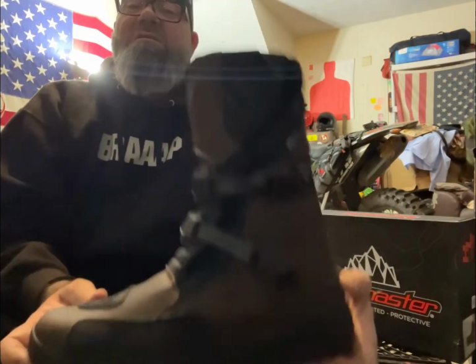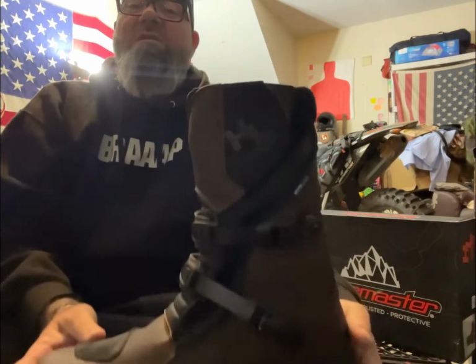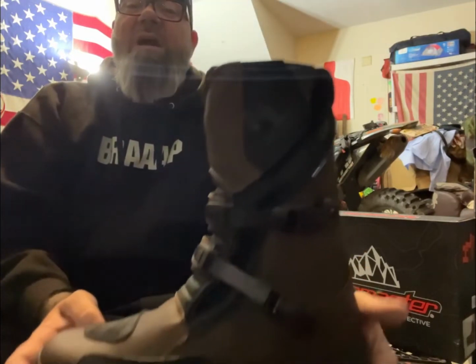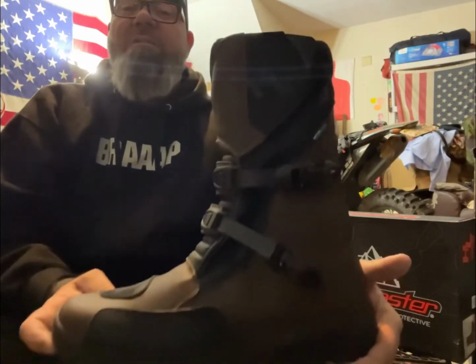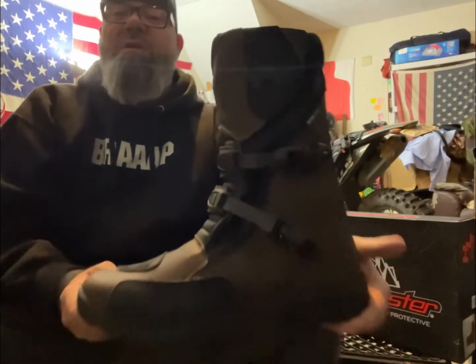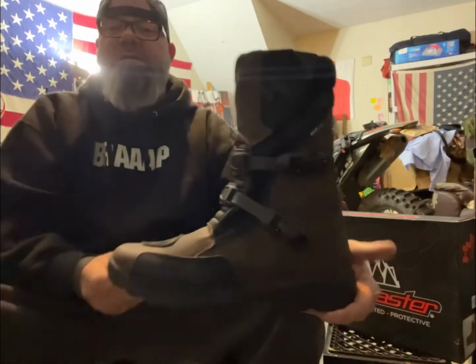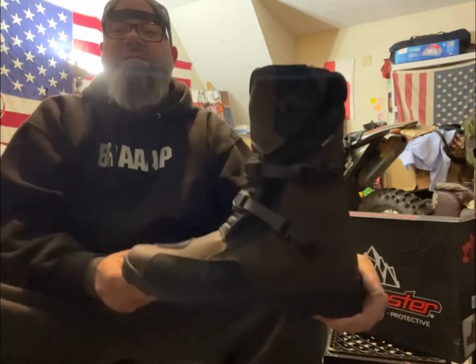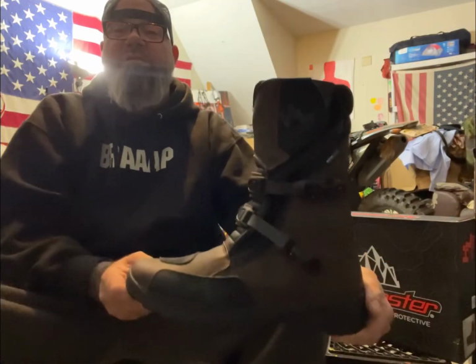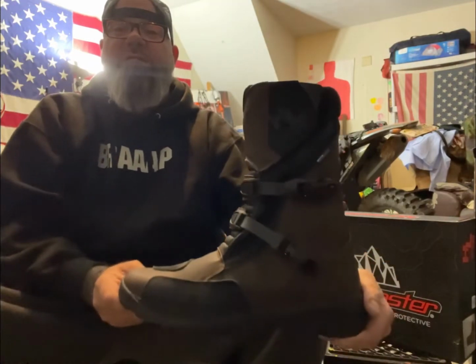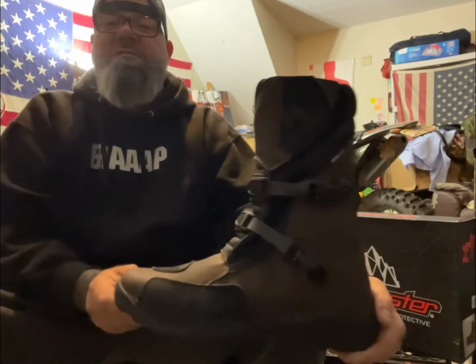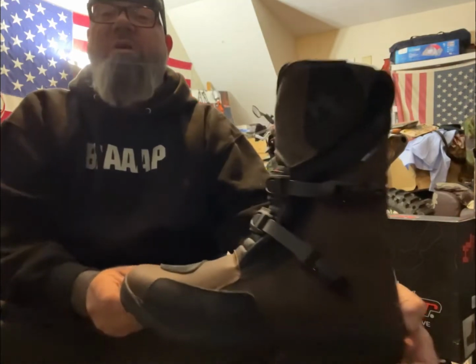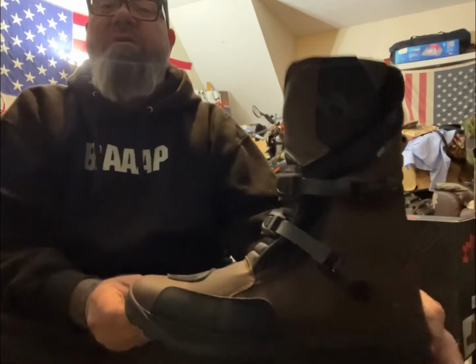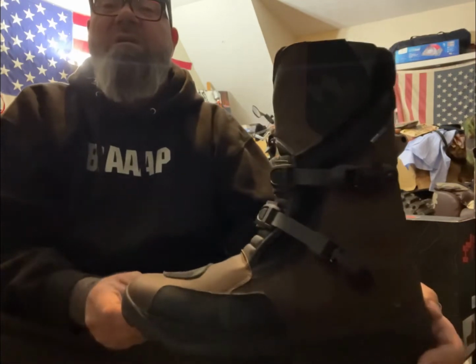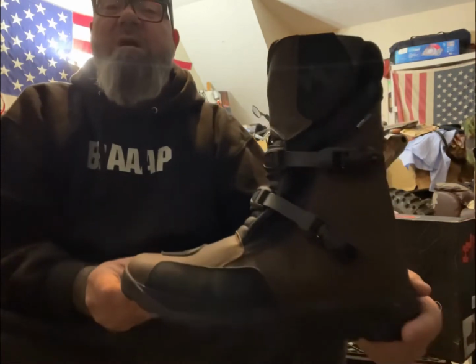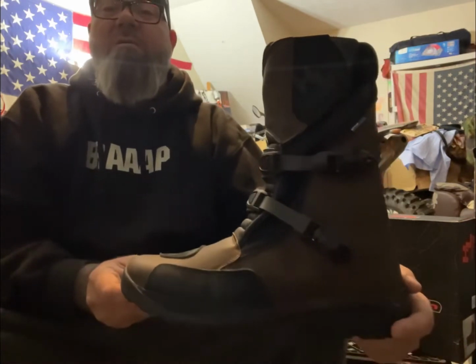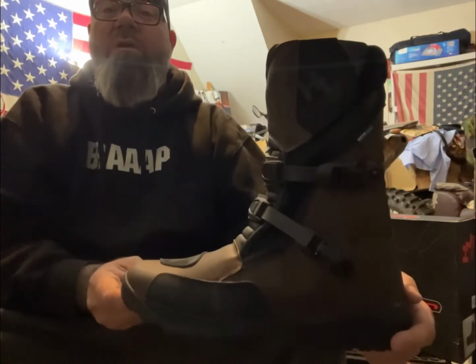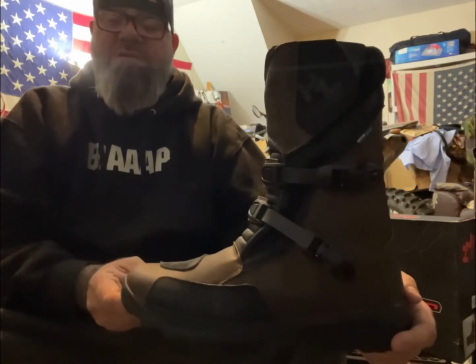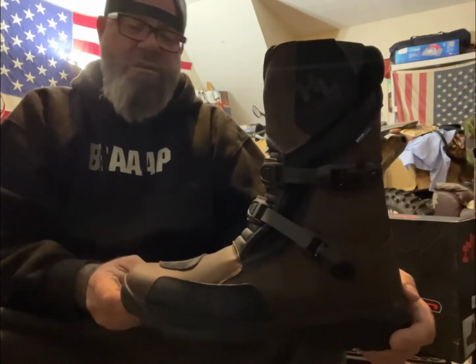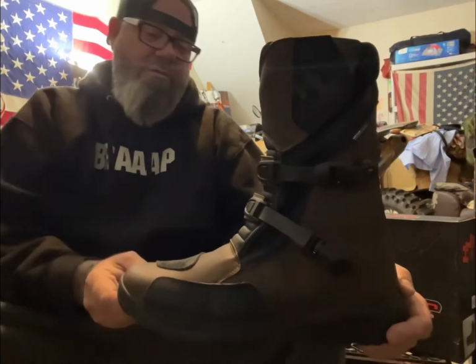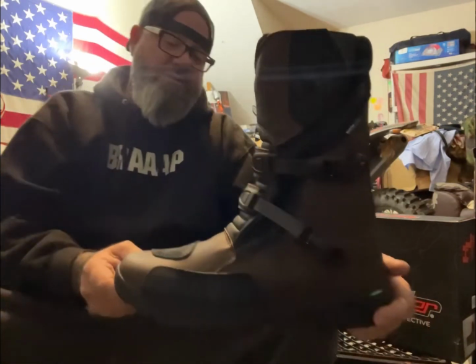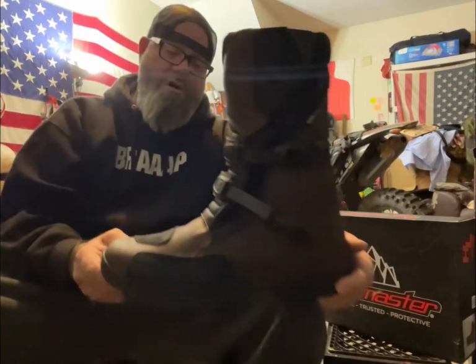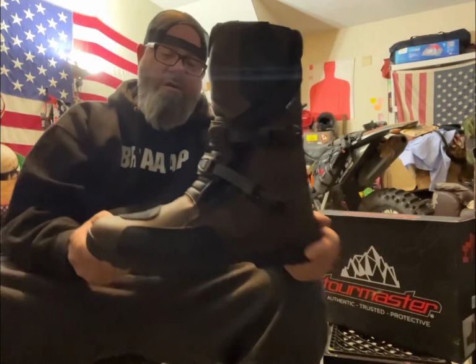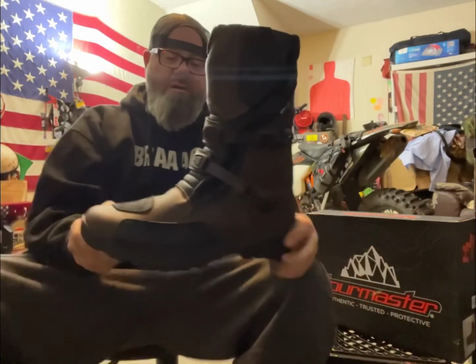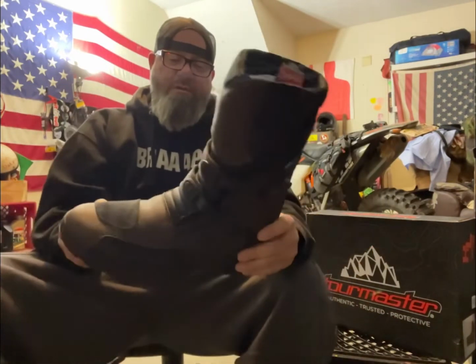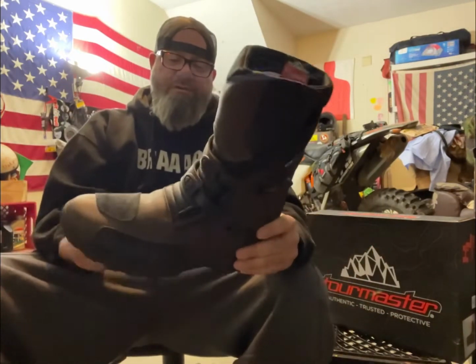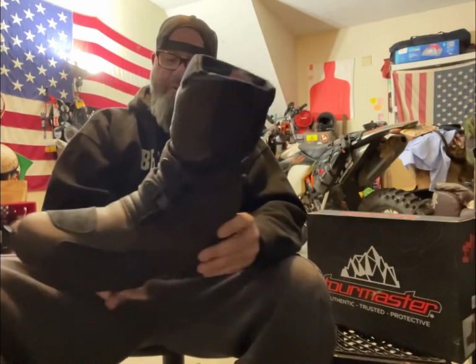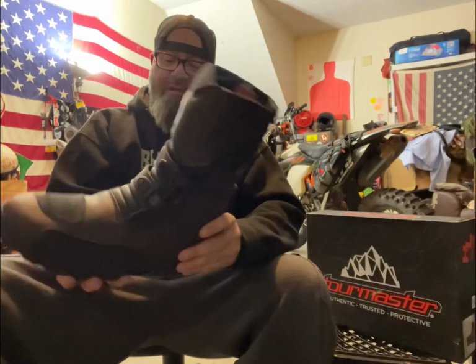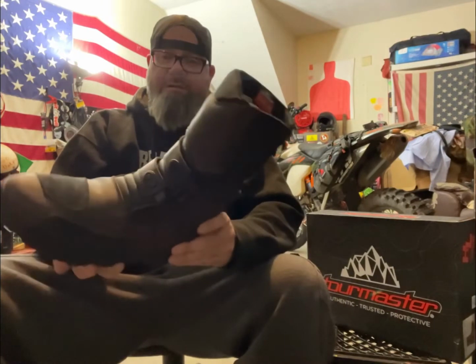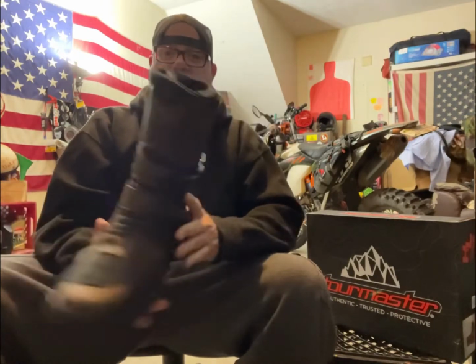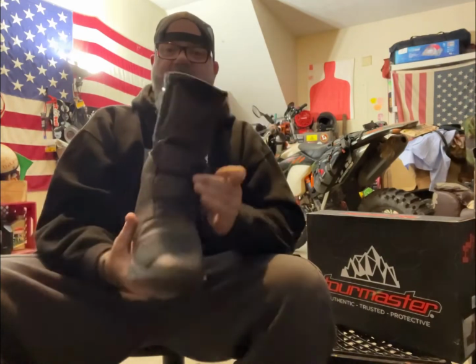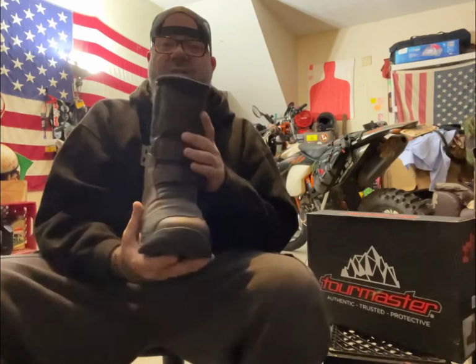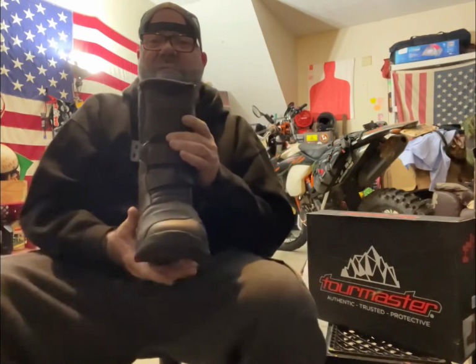I'm gonna wear these this weekend, probably. I'll definitely wear them this weekend and go for a ride somewhere — just to break them in and see how they feel on the bike.